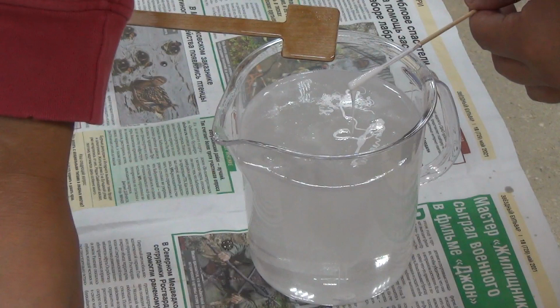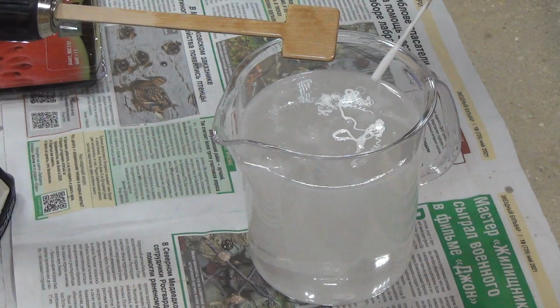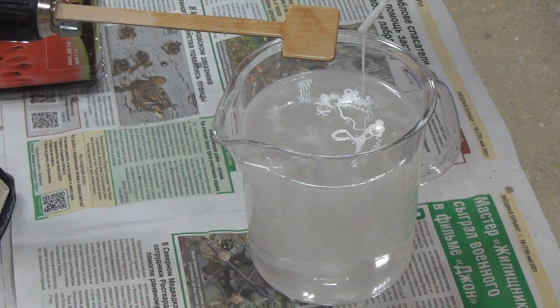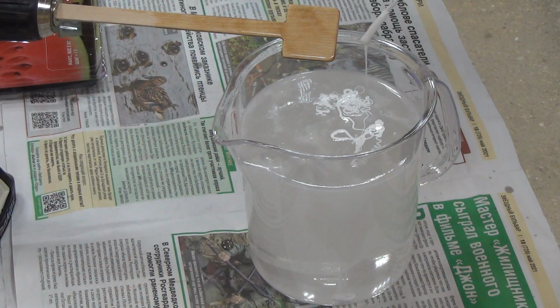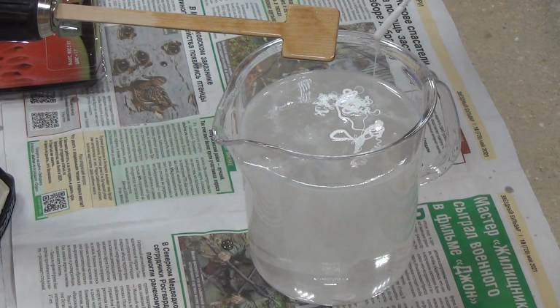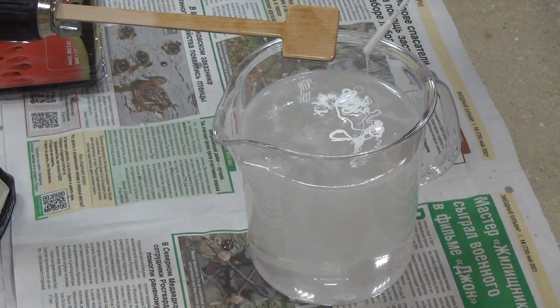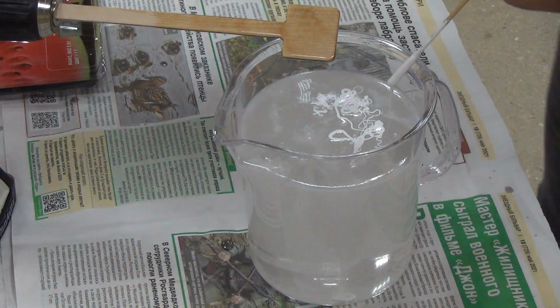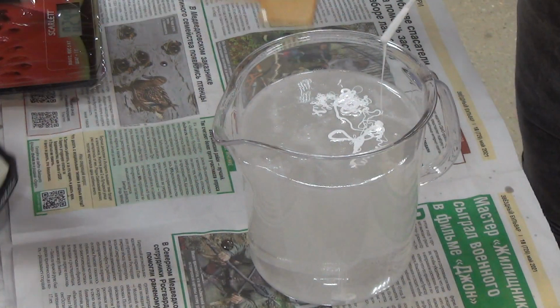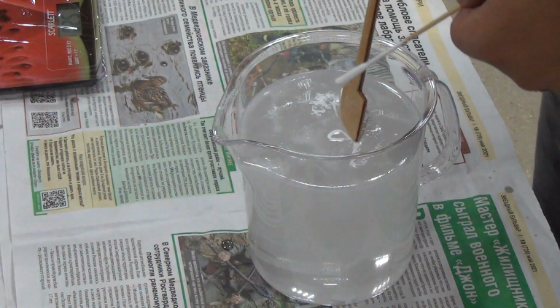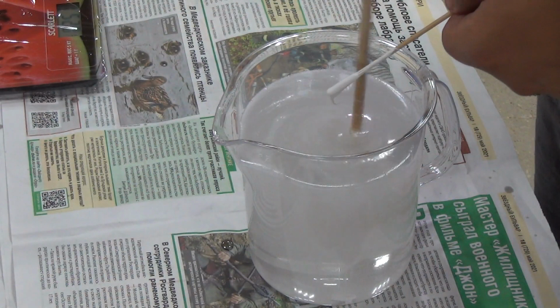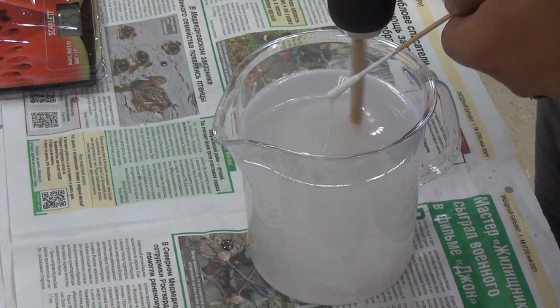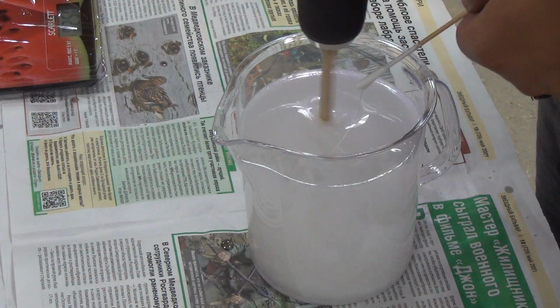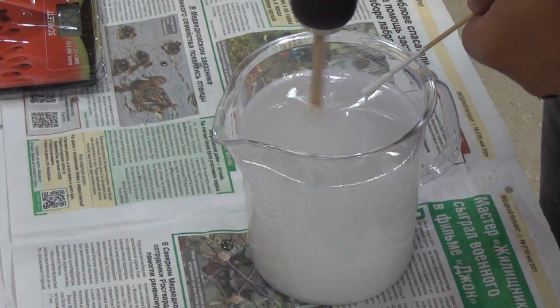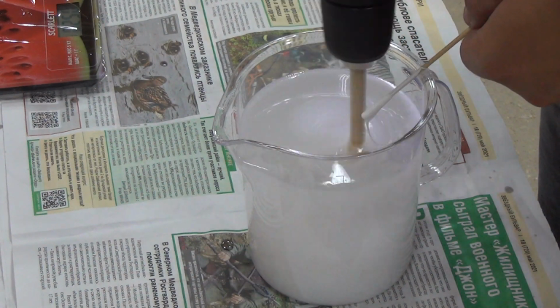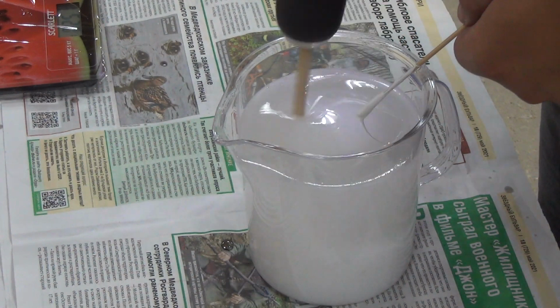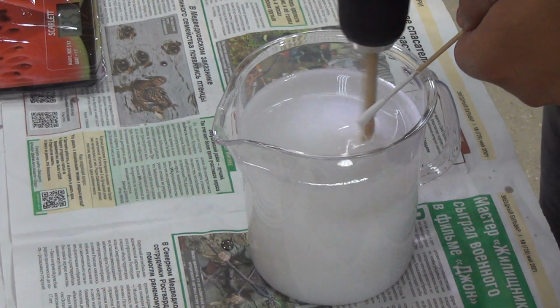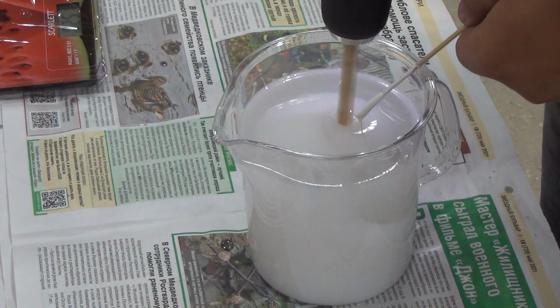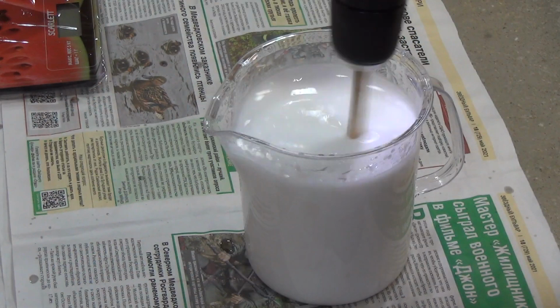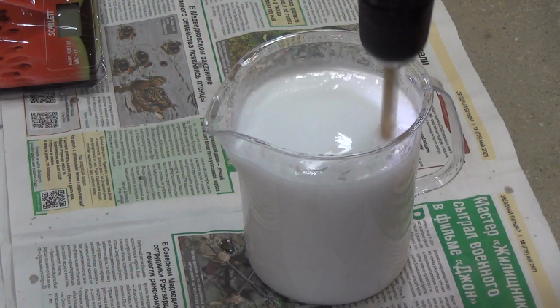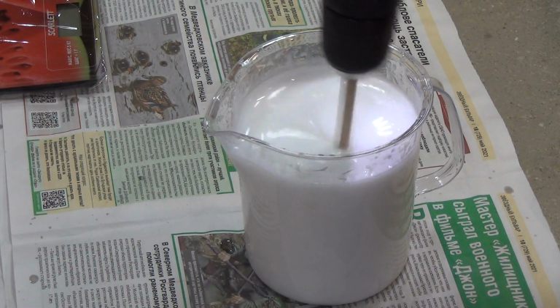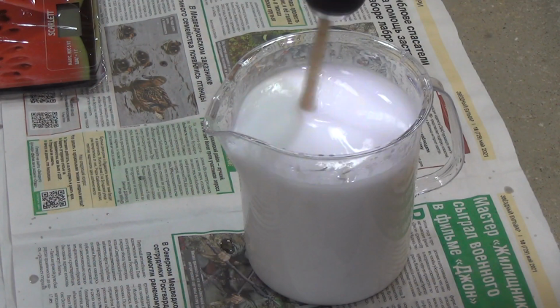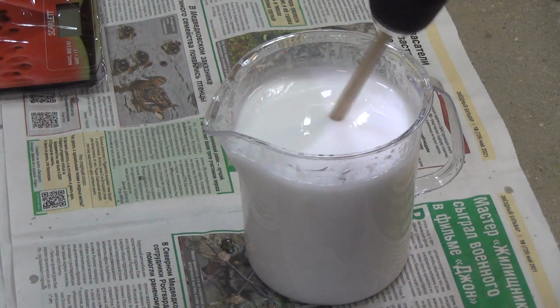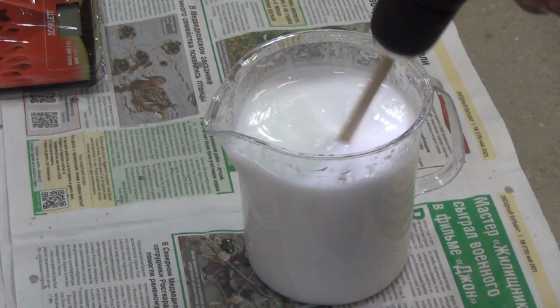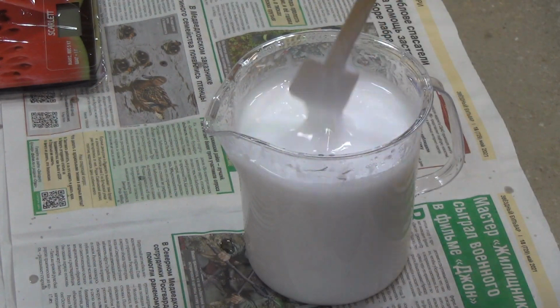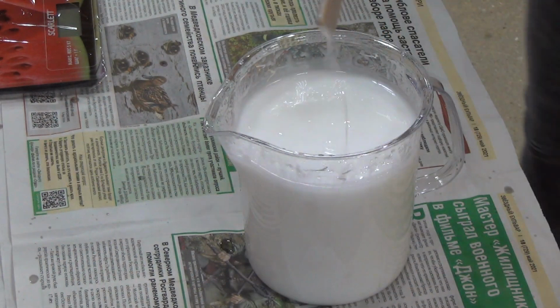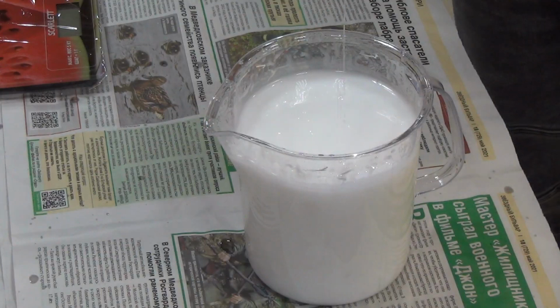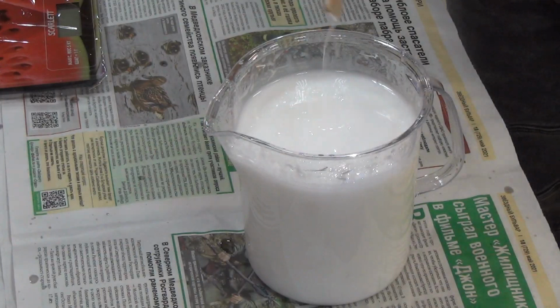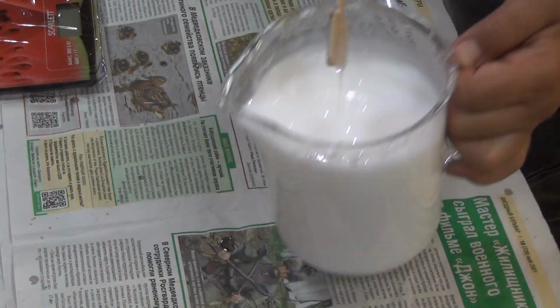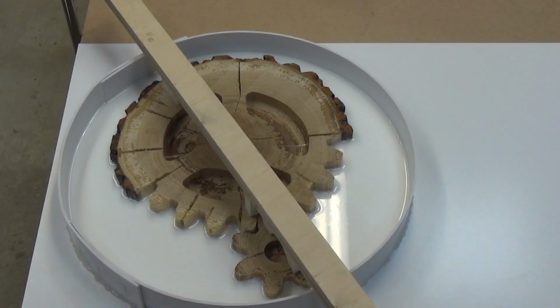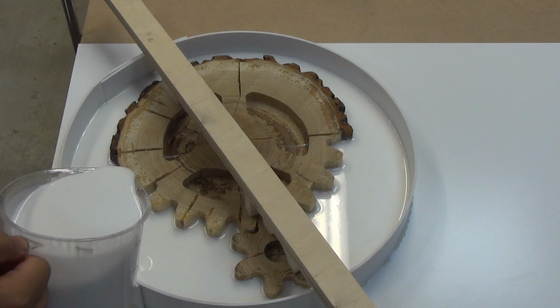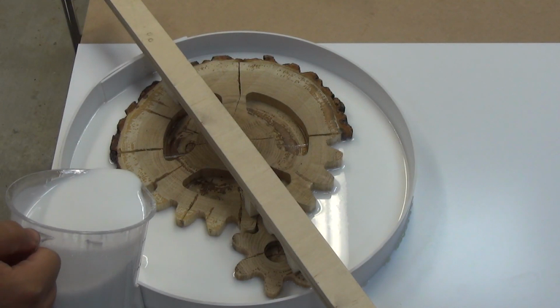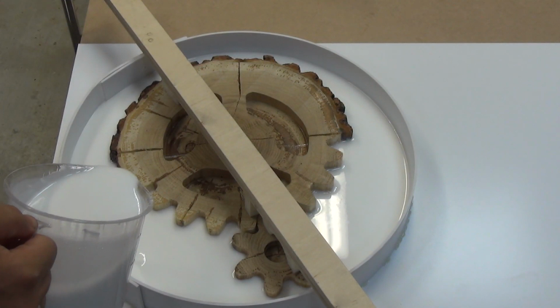Next, I mix the components of the epoxy resin in the right proportion and add a white dye. Then fill the mold.